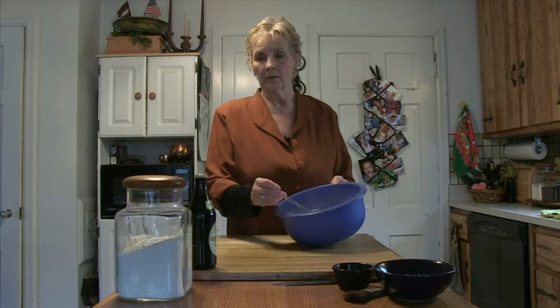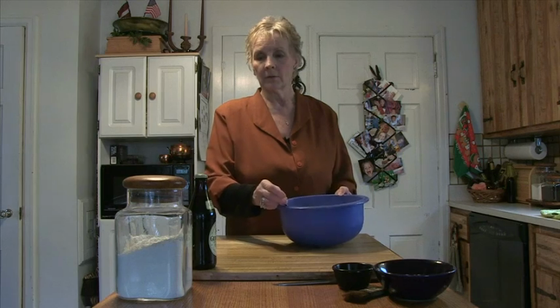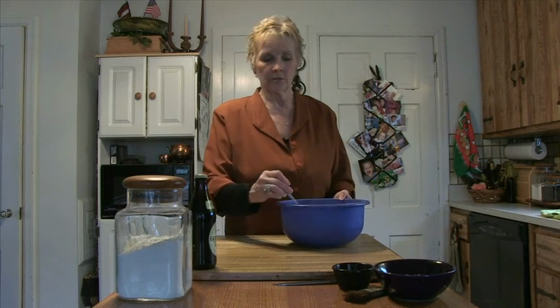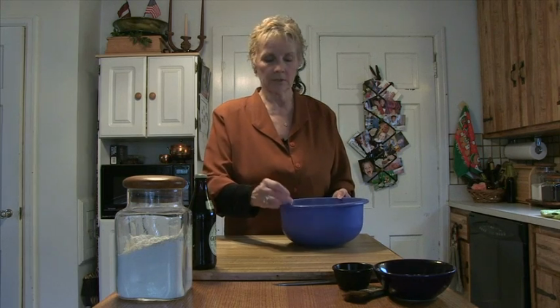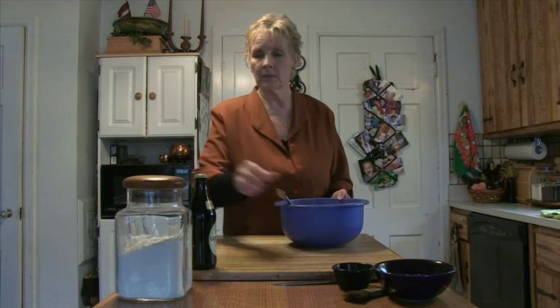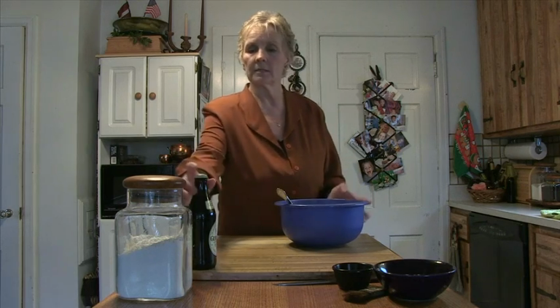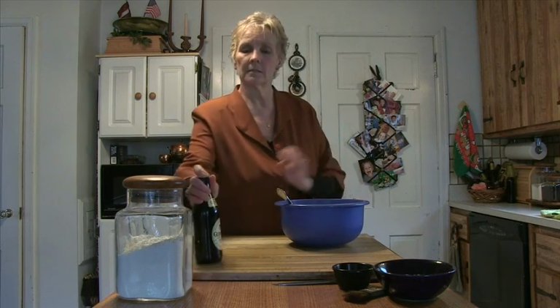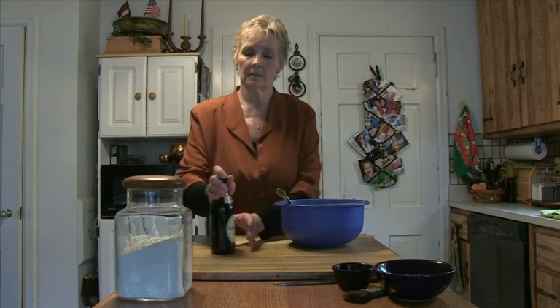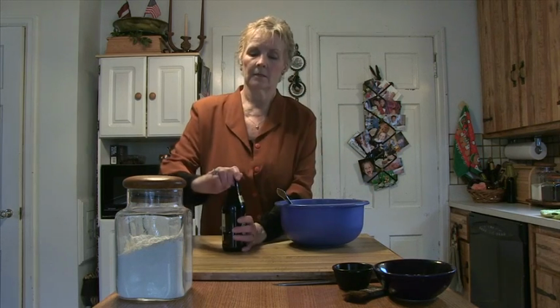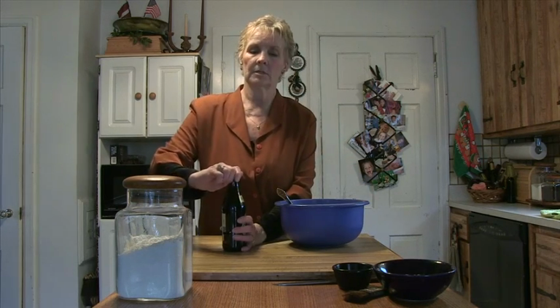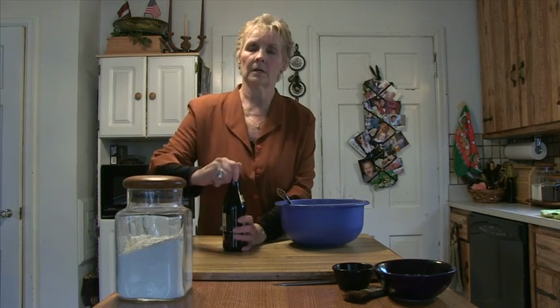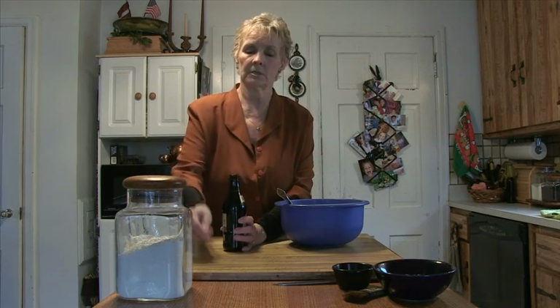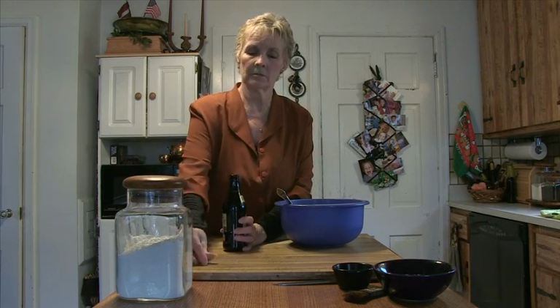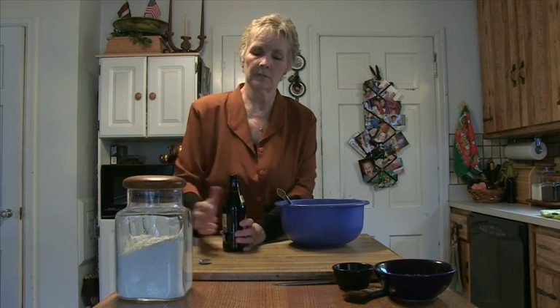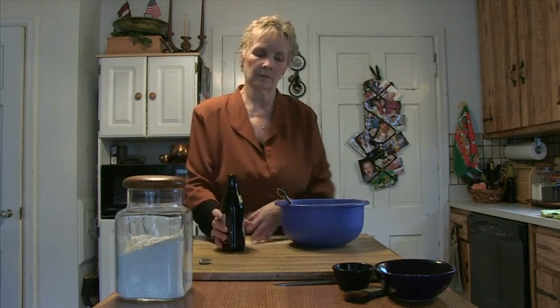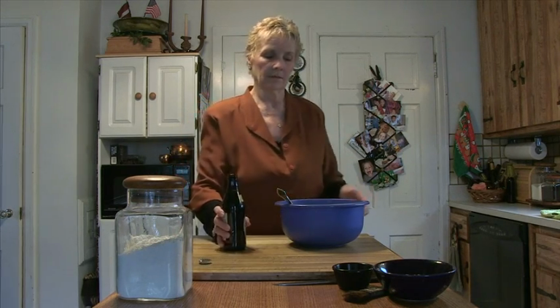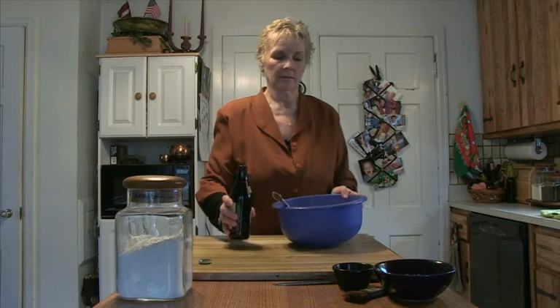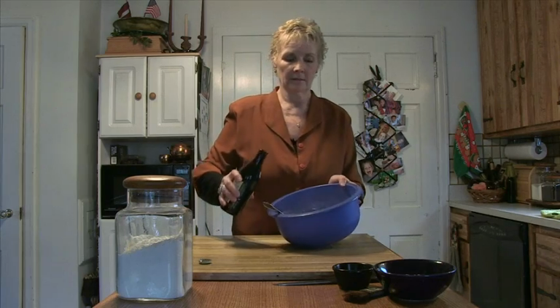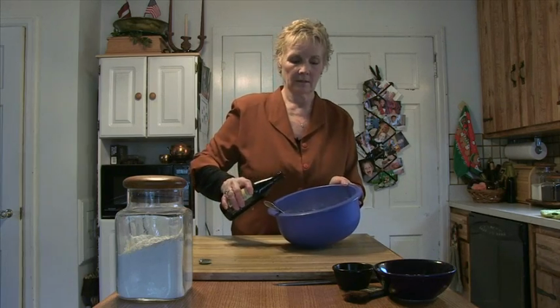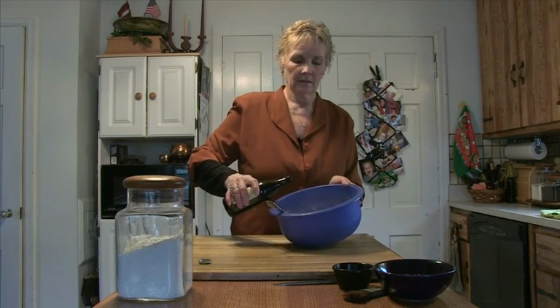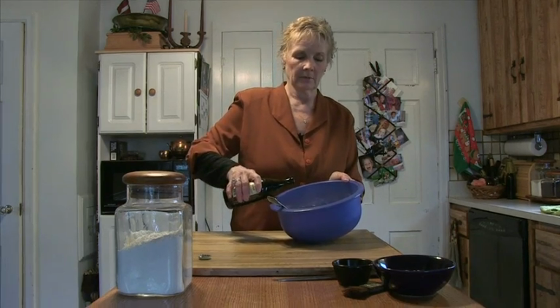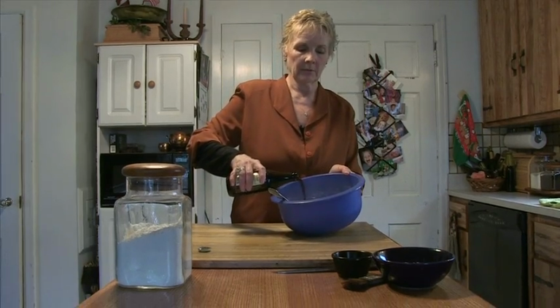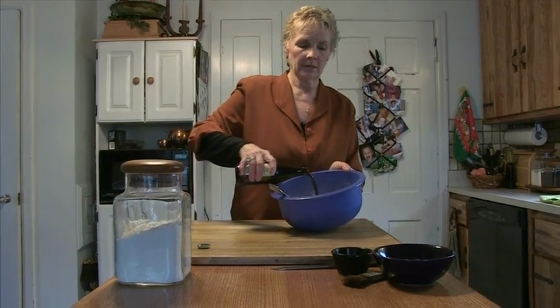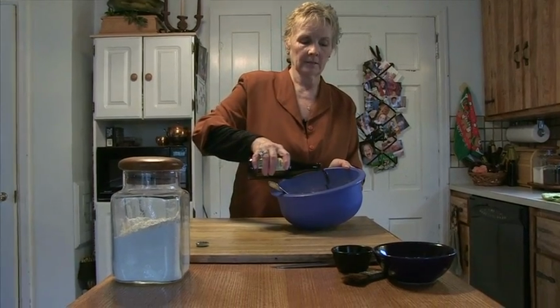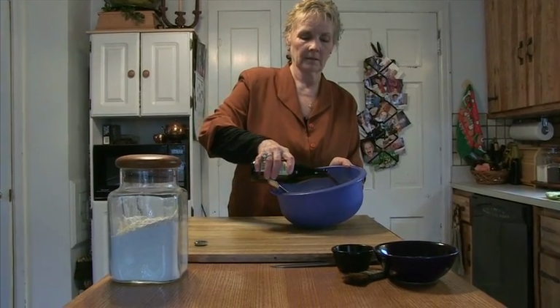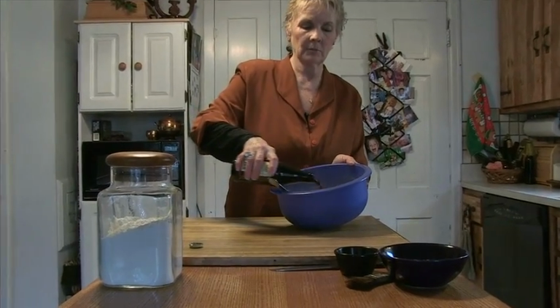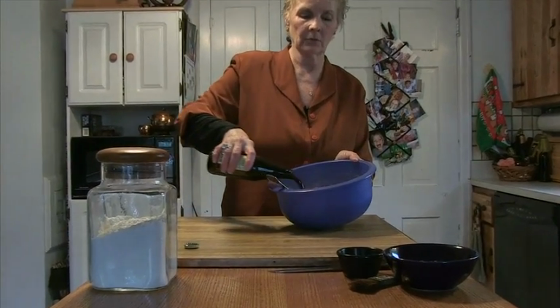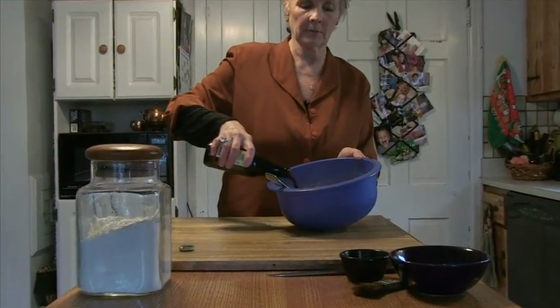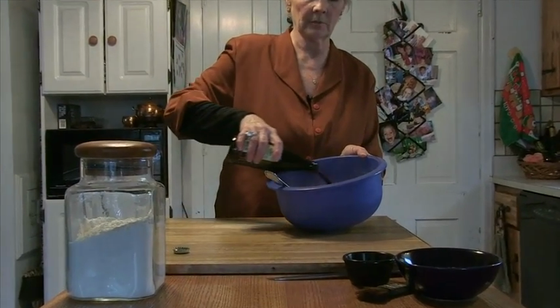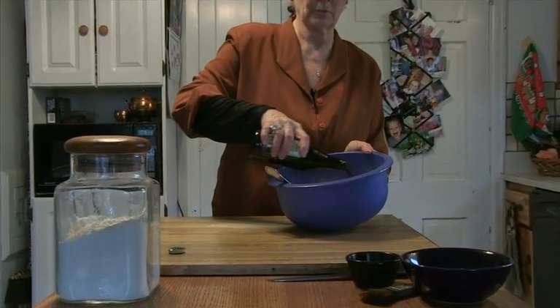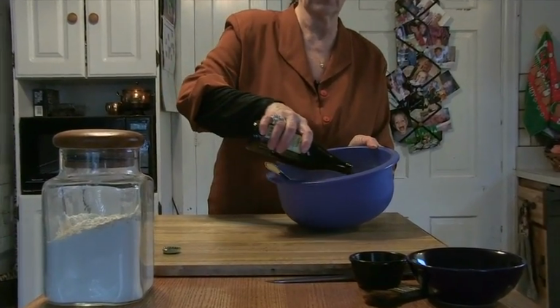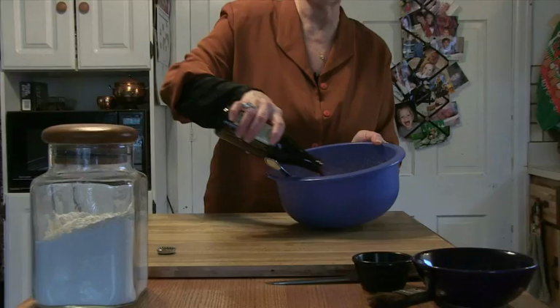What we're going to do at this point is use our Irish stout beer. We're going to pour it in. This should be at room temperature — the beer should be at room temperature.